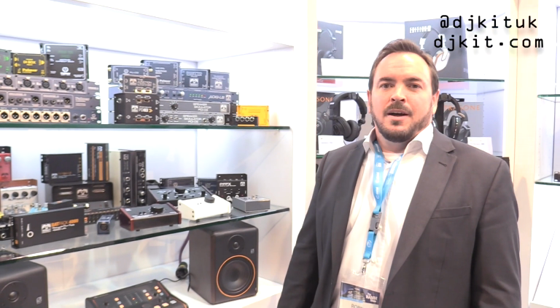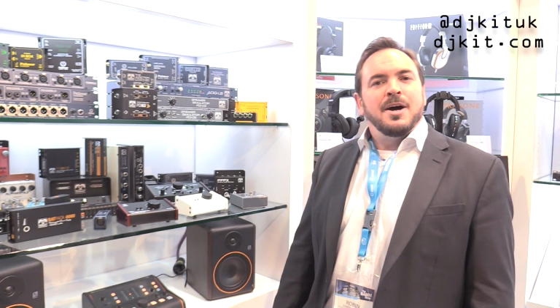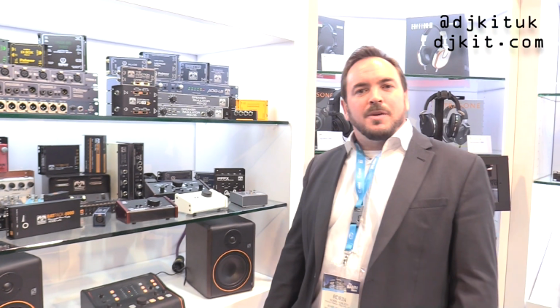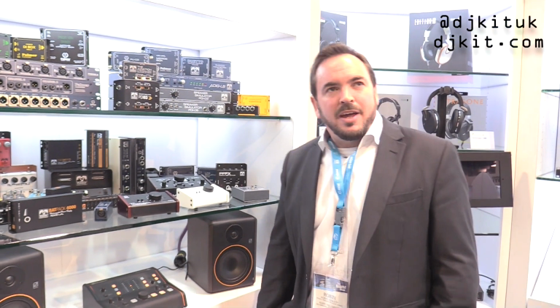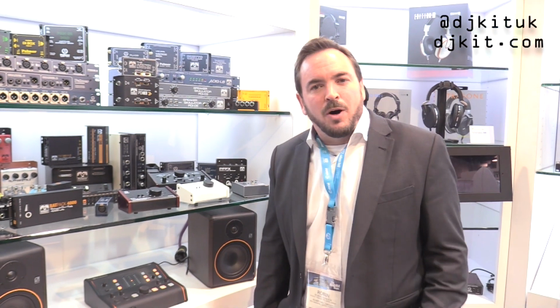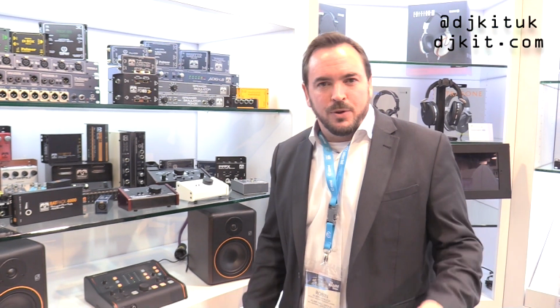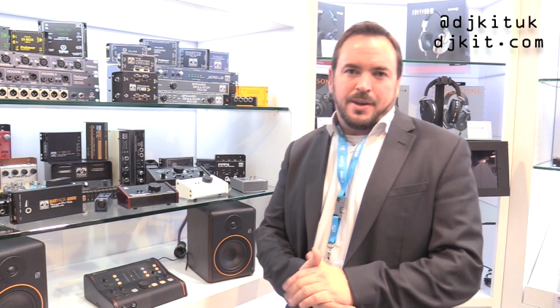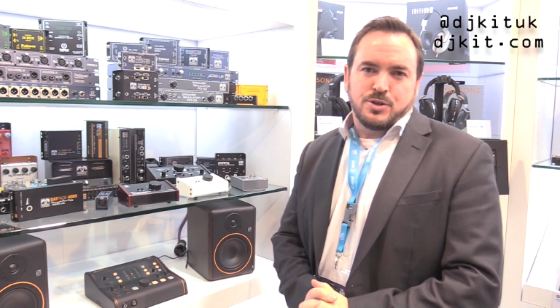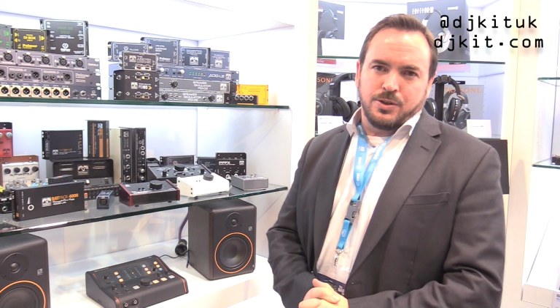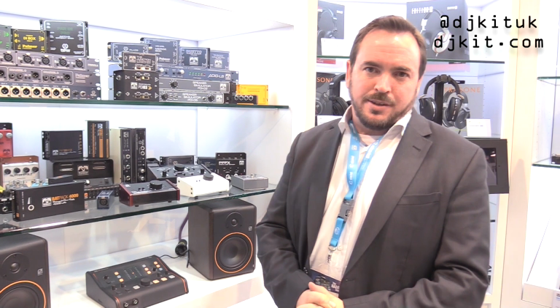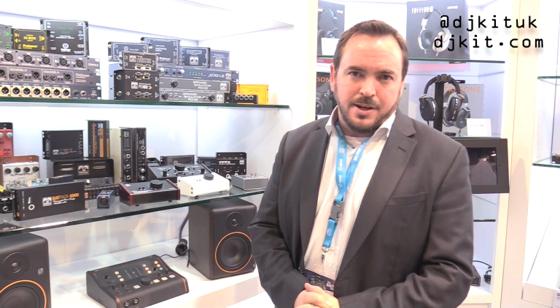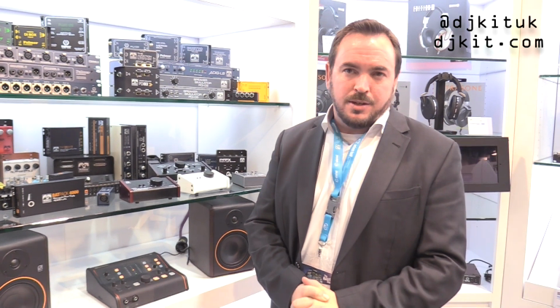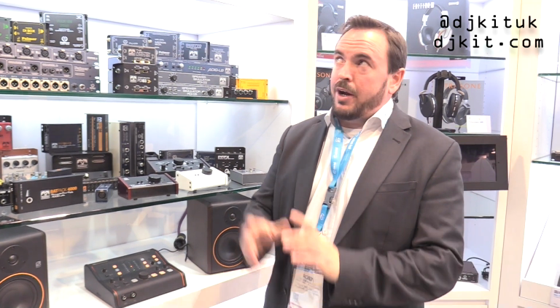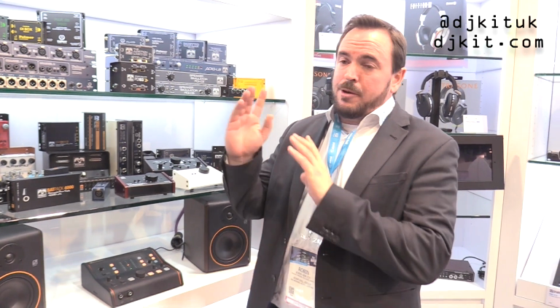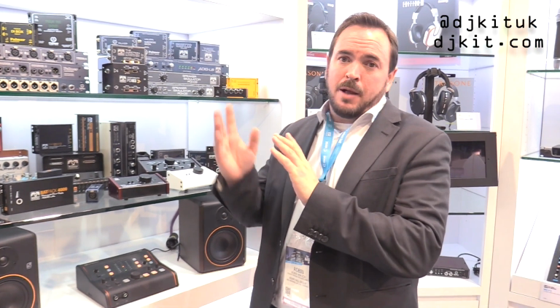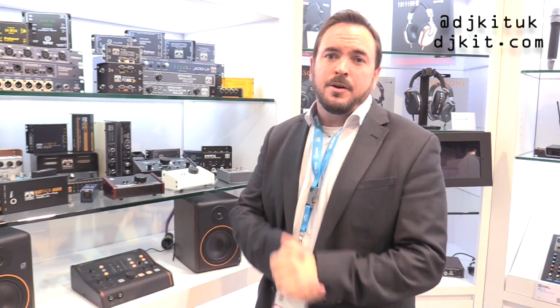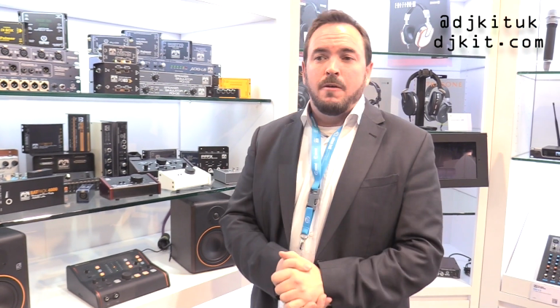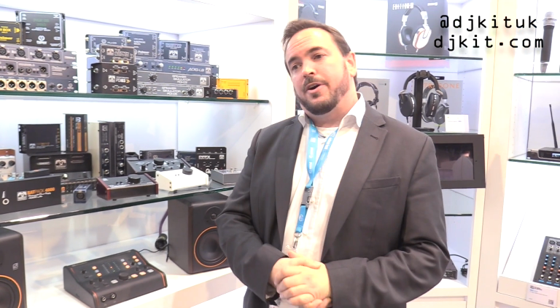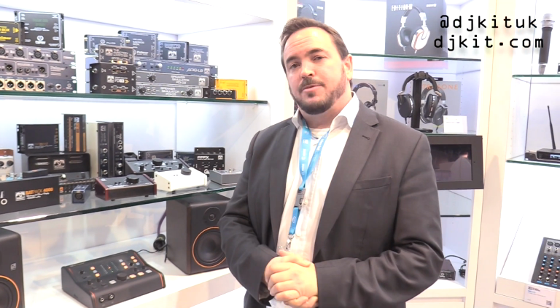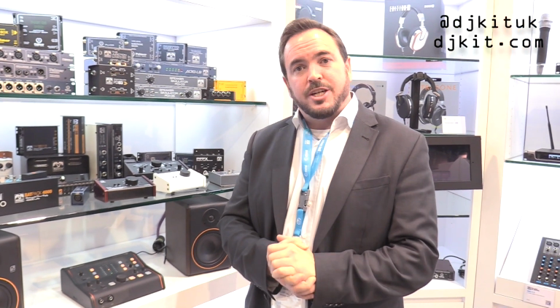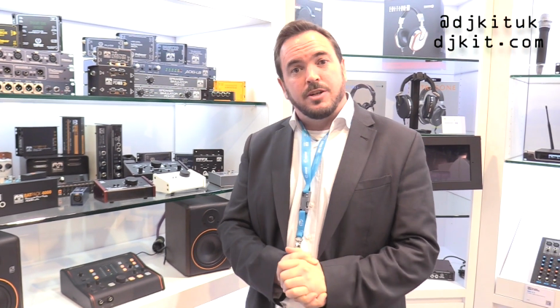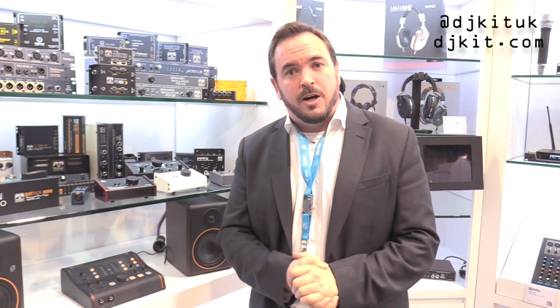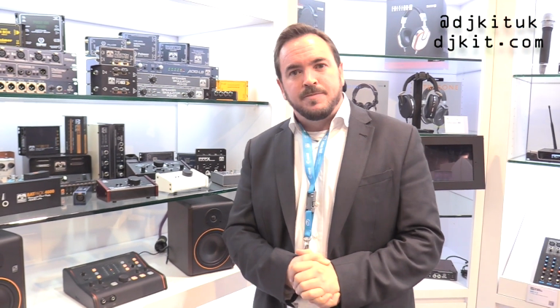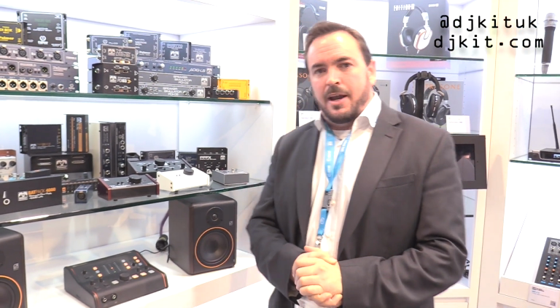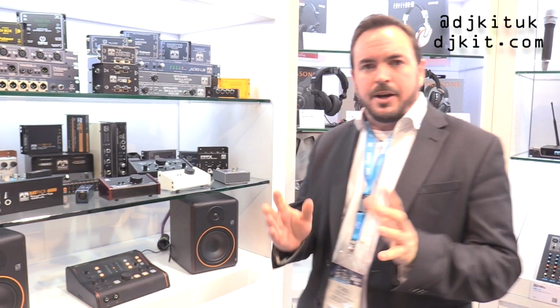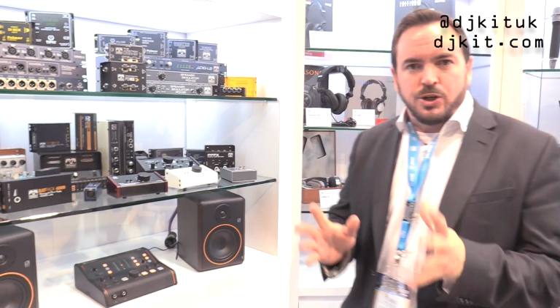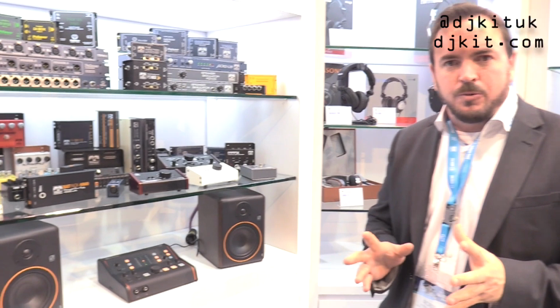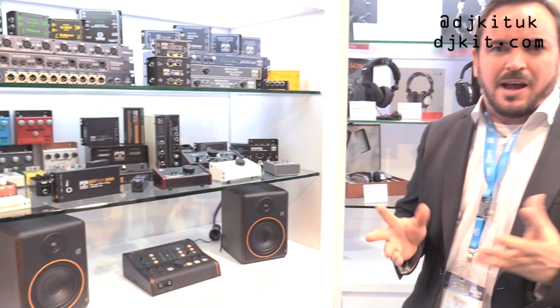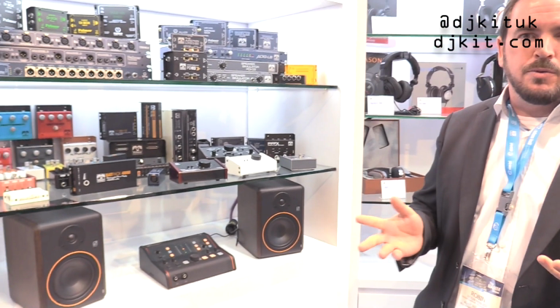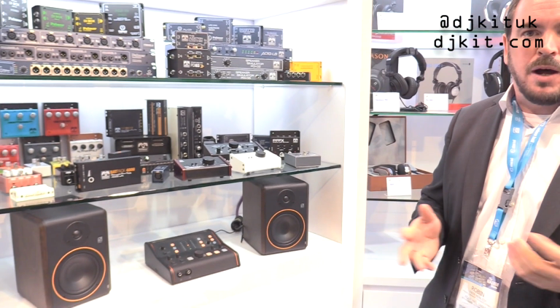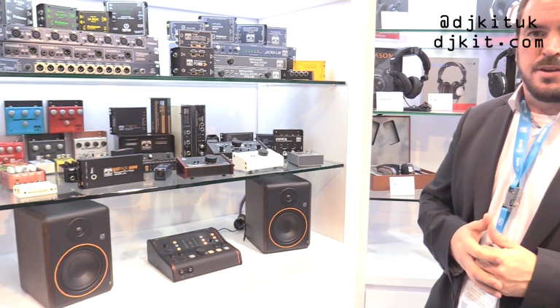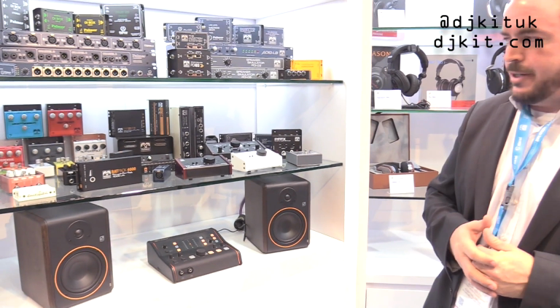Hi and welcome to the Adam Hall booth at the NAMM Show 2019. We're here at Palmer for DJkid.com and I'm going to show you what's happening with Palmer this year.